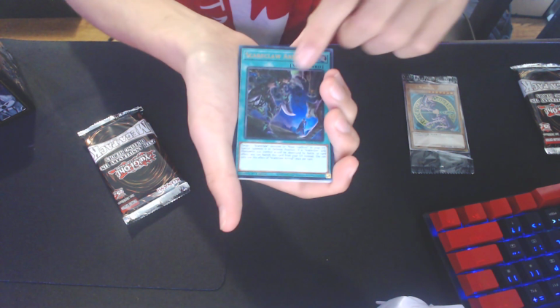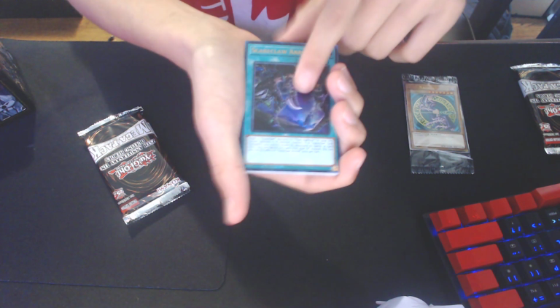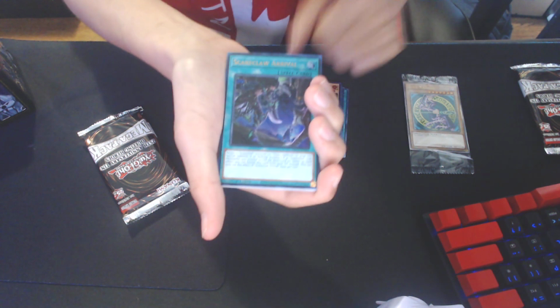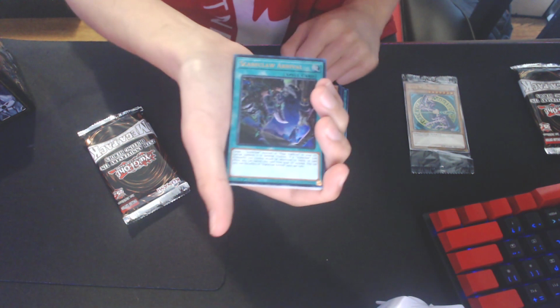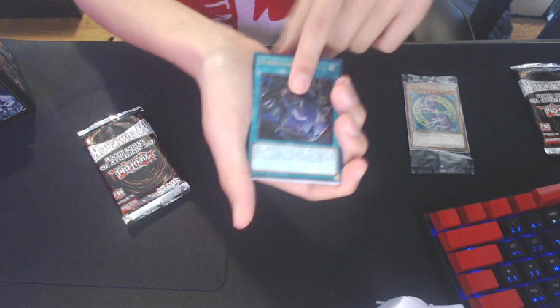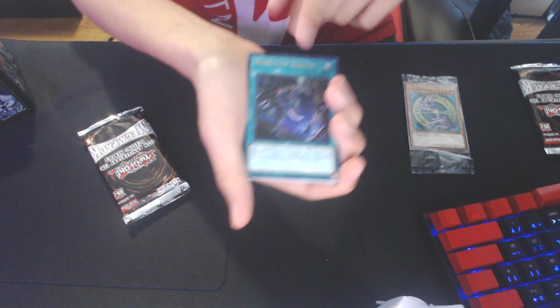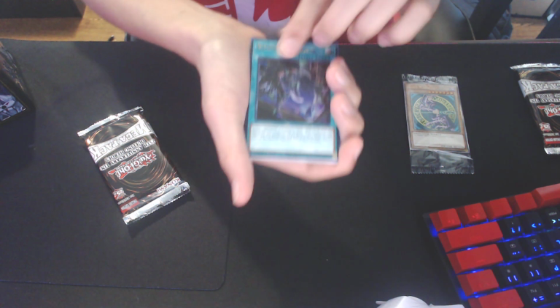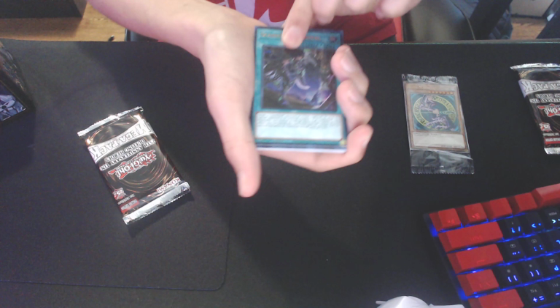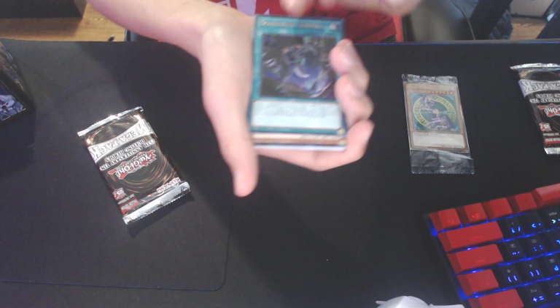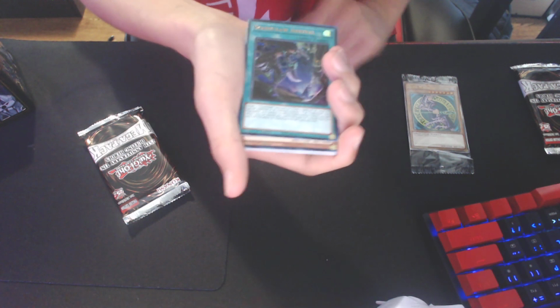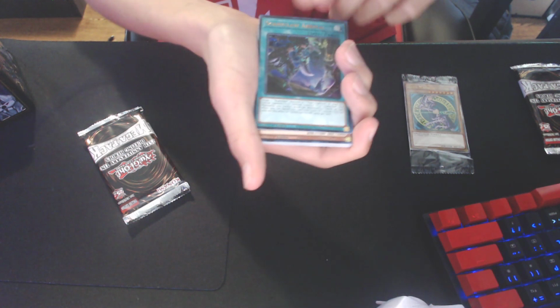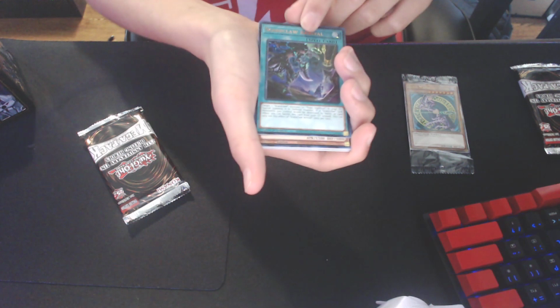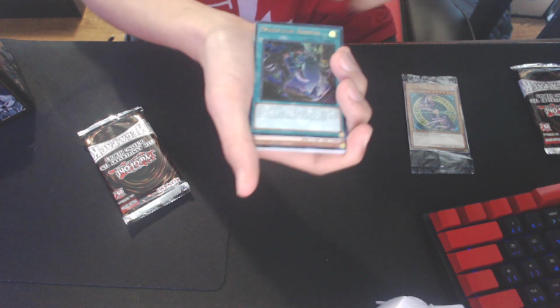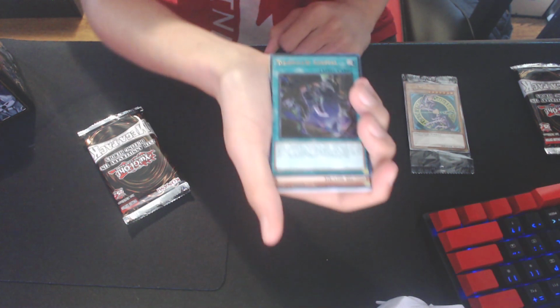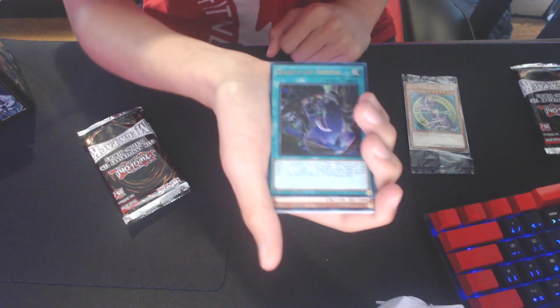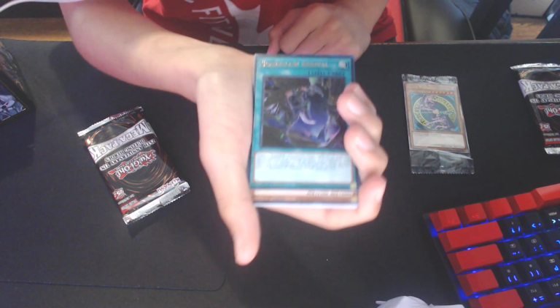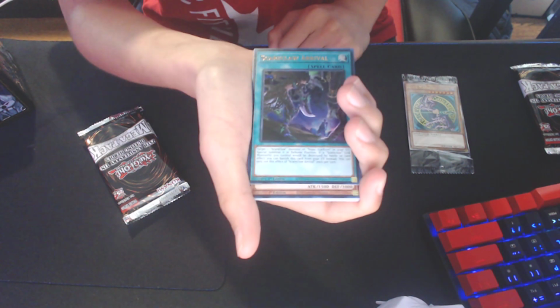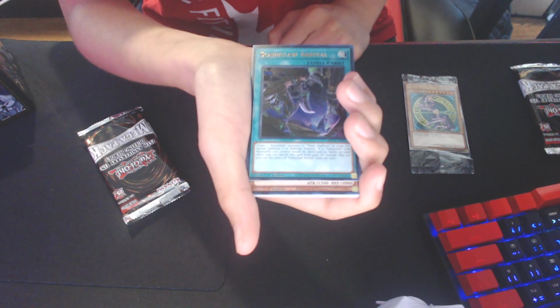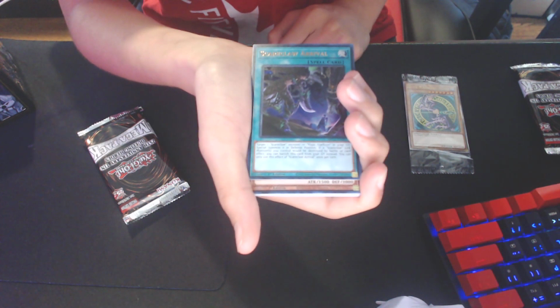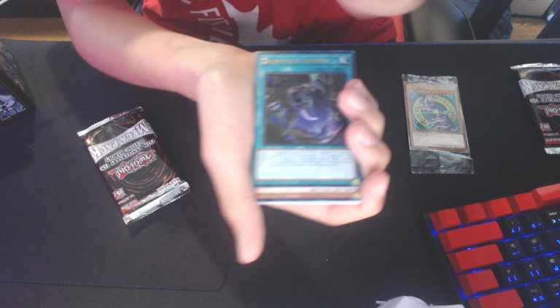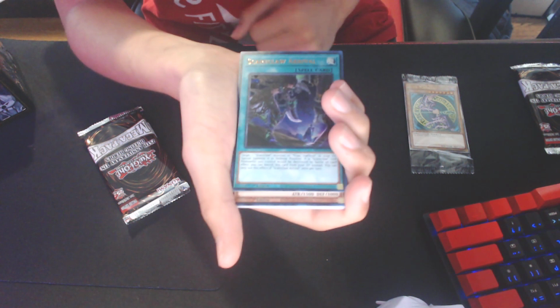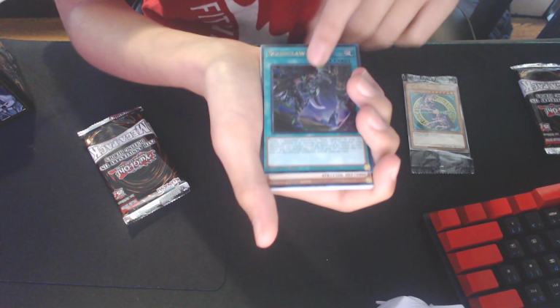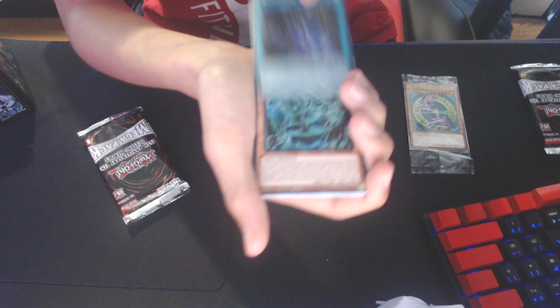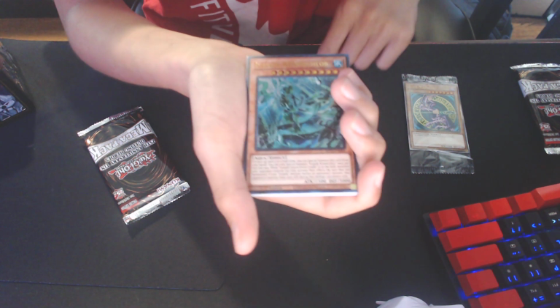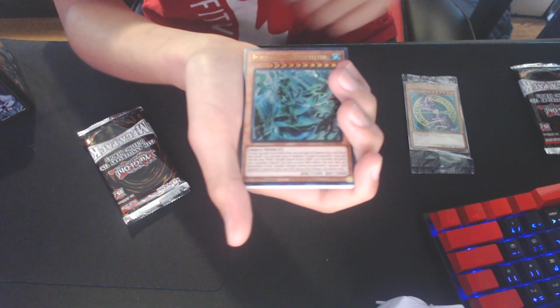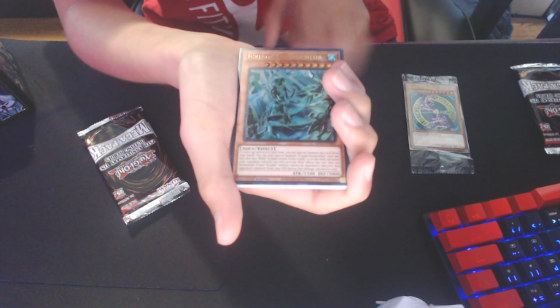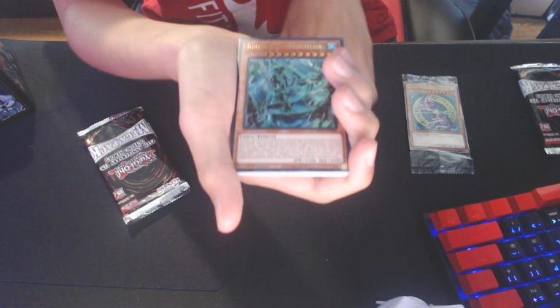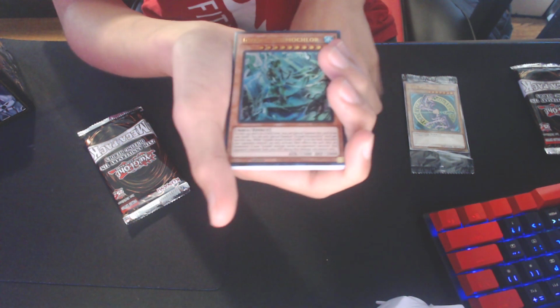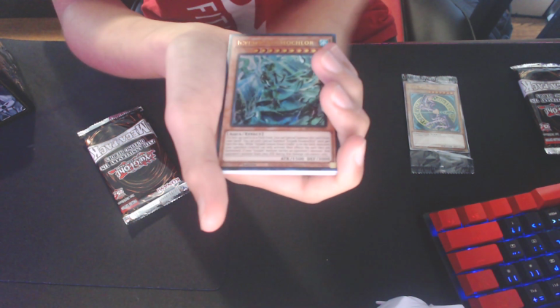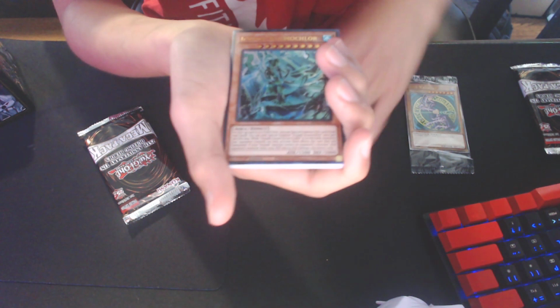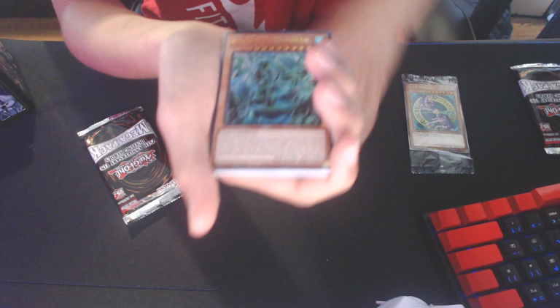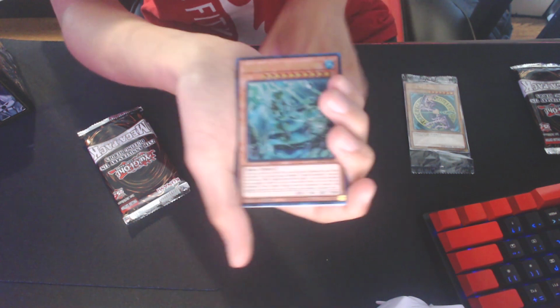Rarity boost. And we get a Prismatic next. Oh! What is 15? Can't be Vice of Starfrost. Oh, we get two Ultras. Whatever — that's trash, anyways.